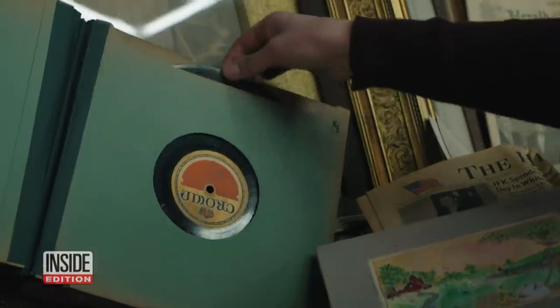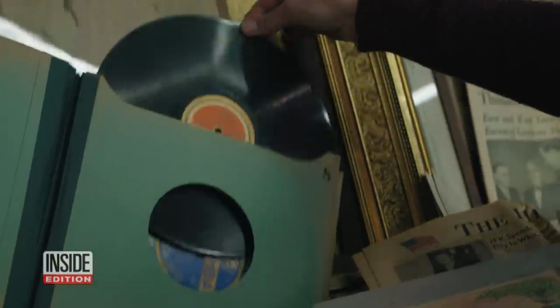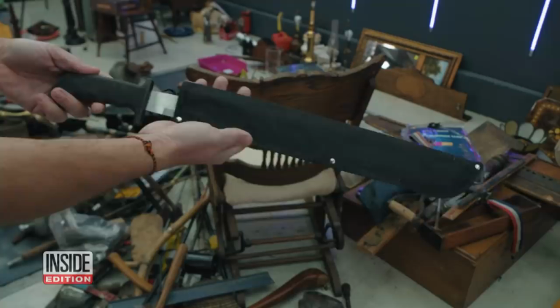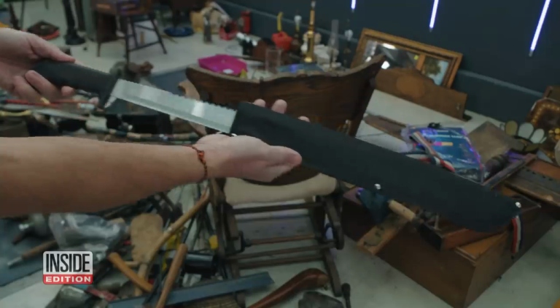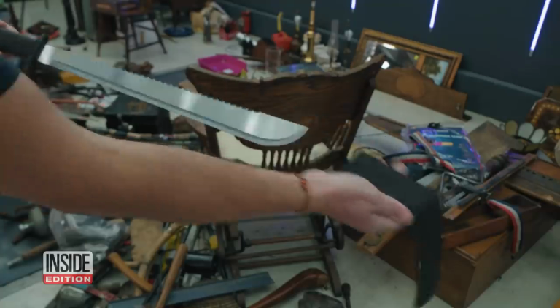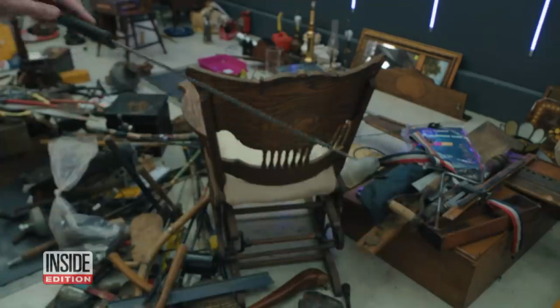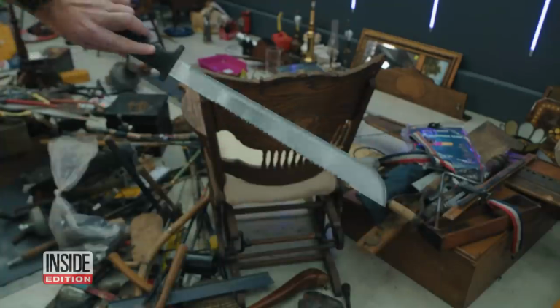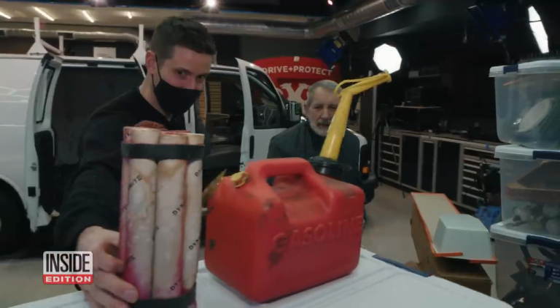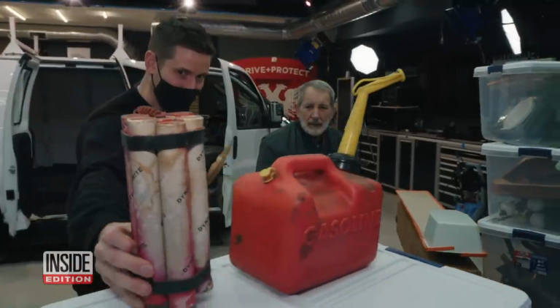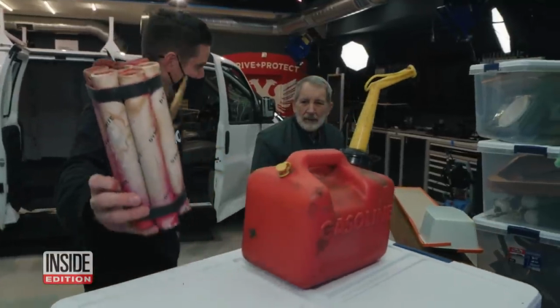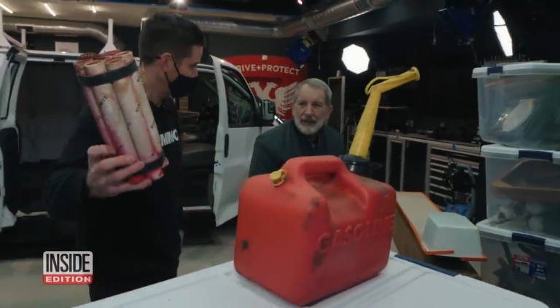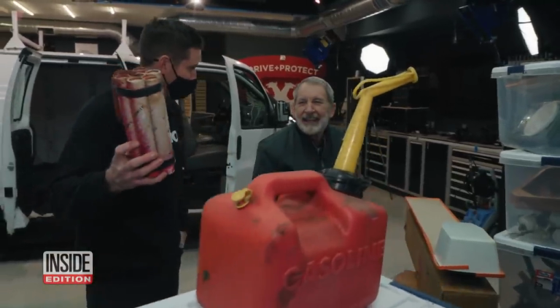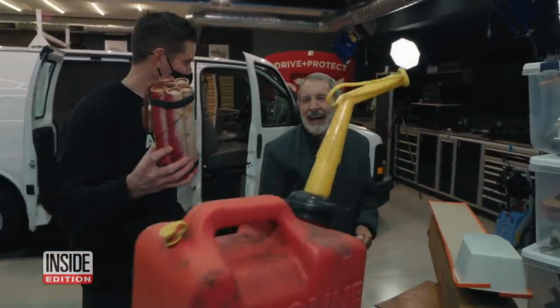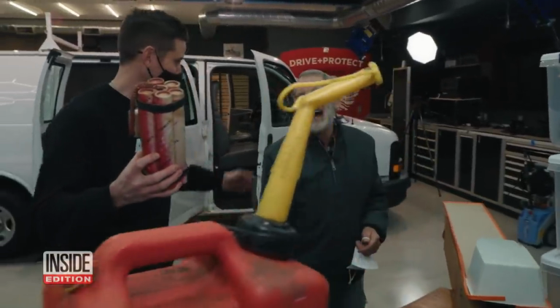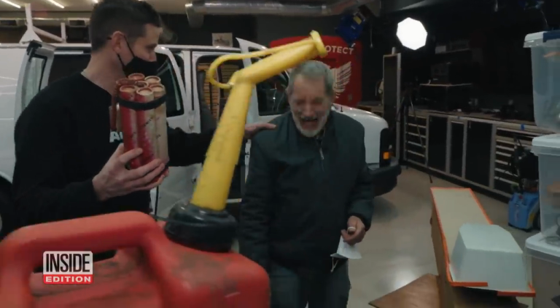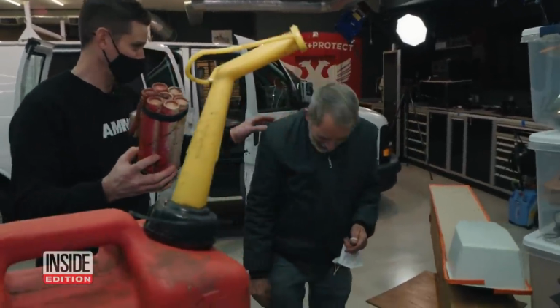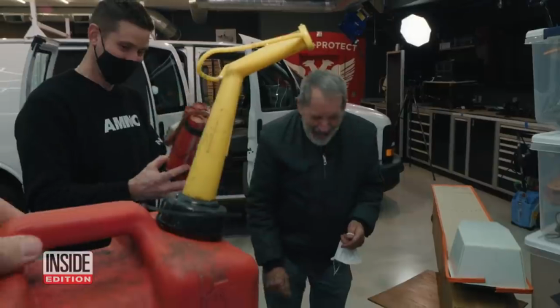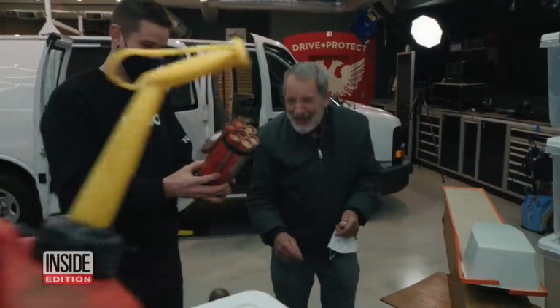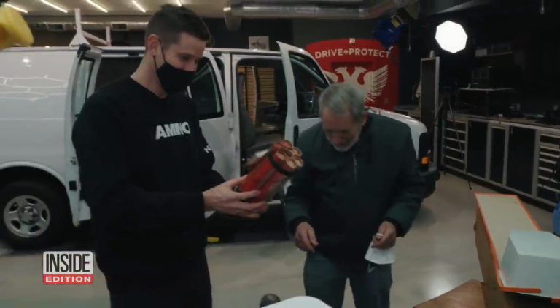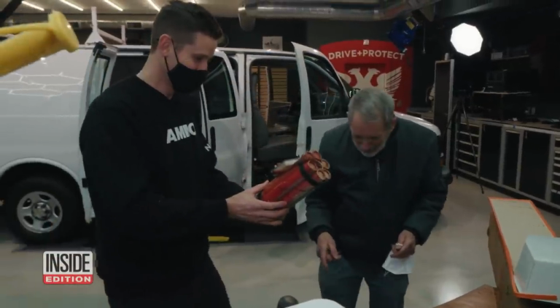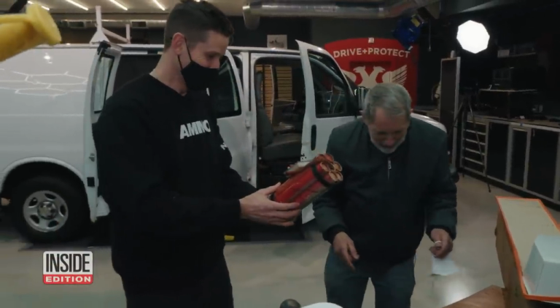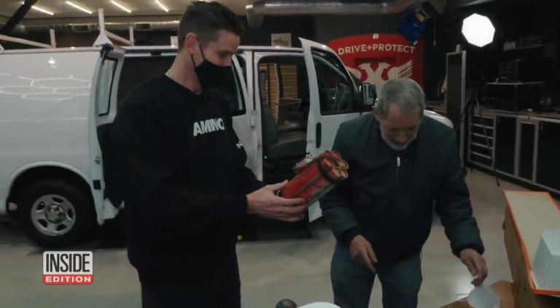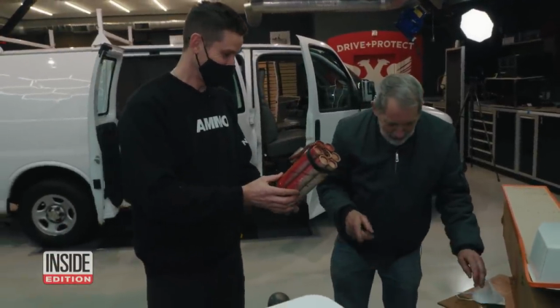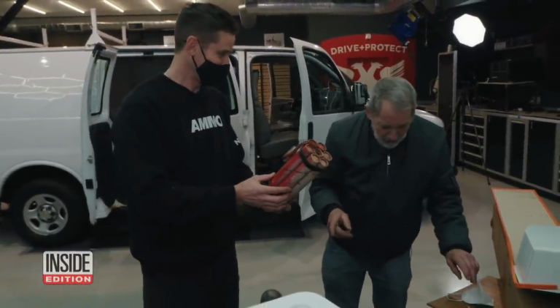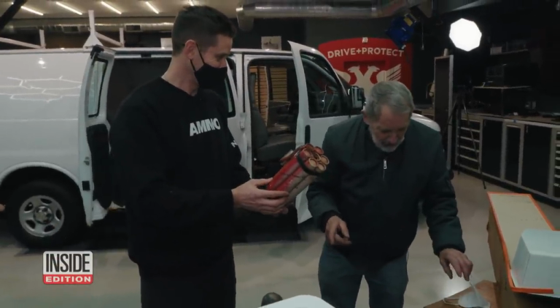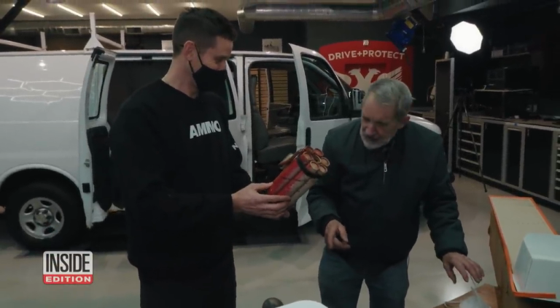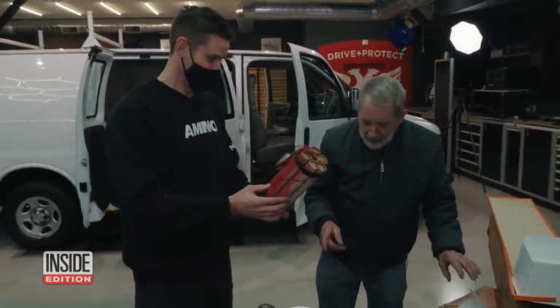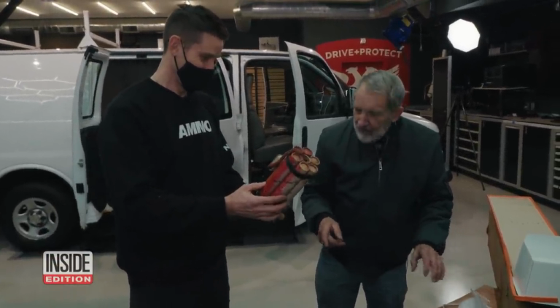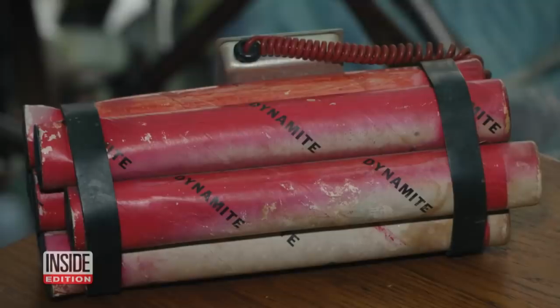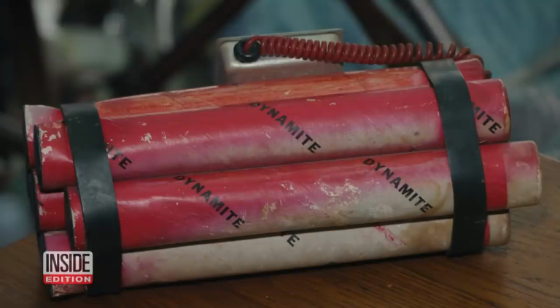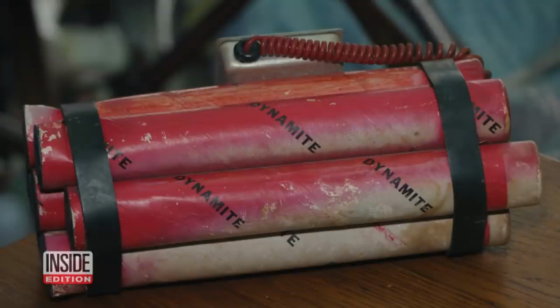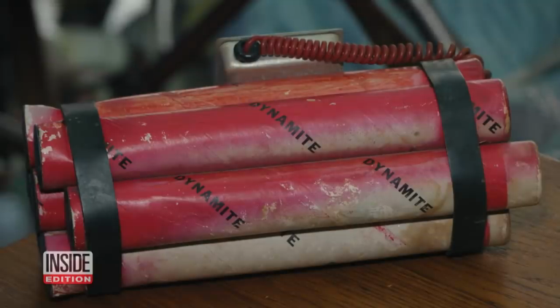But by far the weirdest thing found — dynamite. 'It gave me a little bit of a heart attack when I opened this.' Ollie explained it's just a prop that somebody brought to his shop.